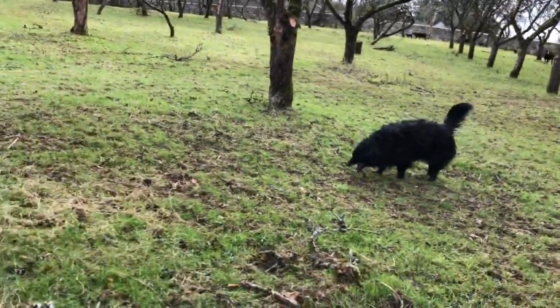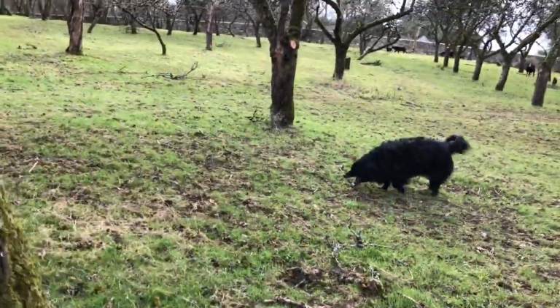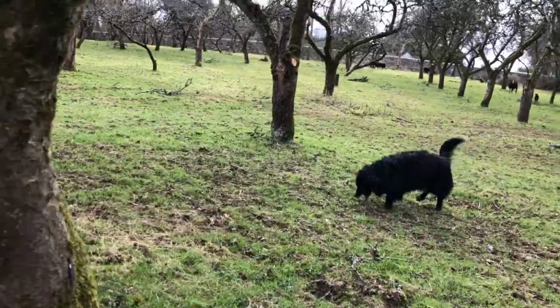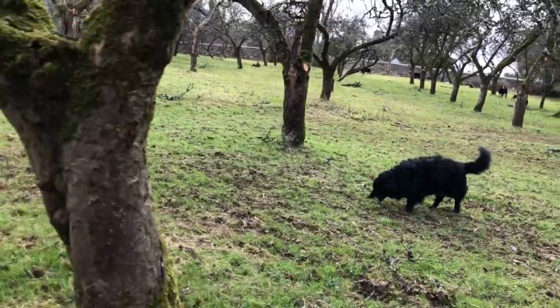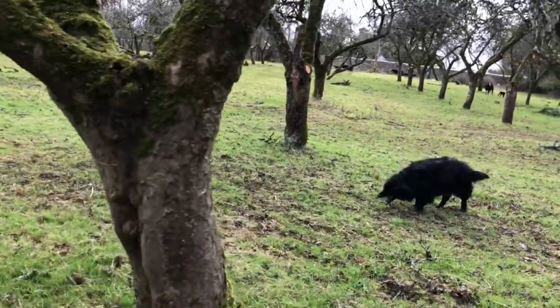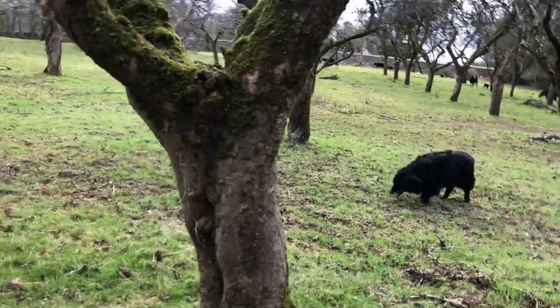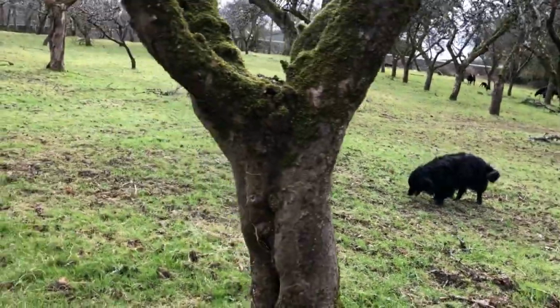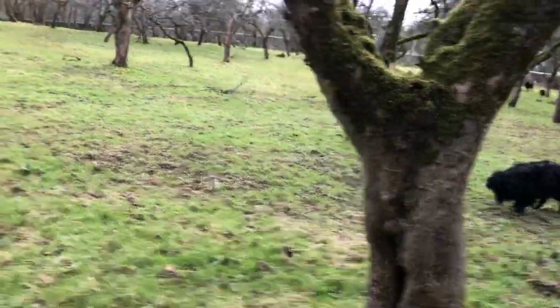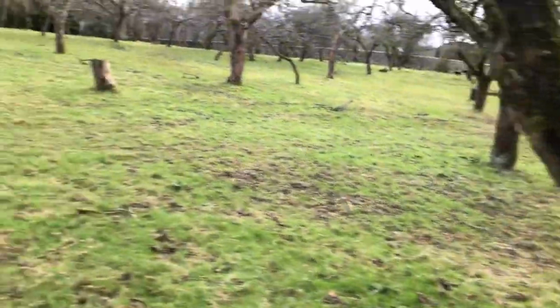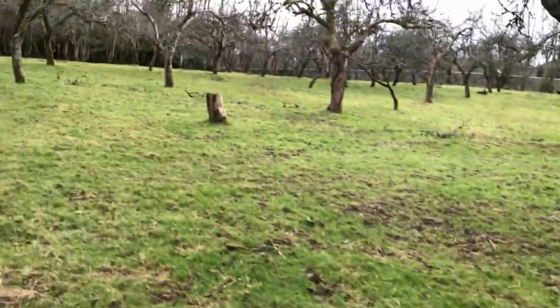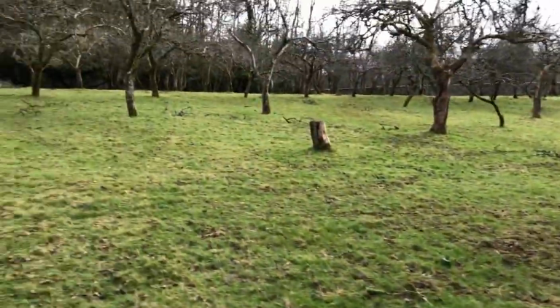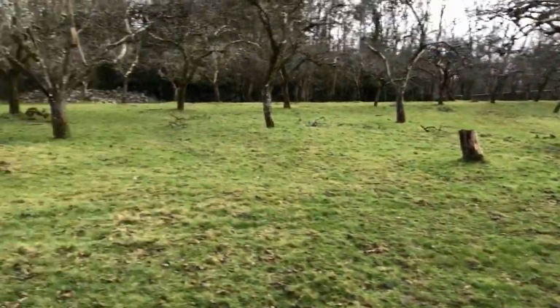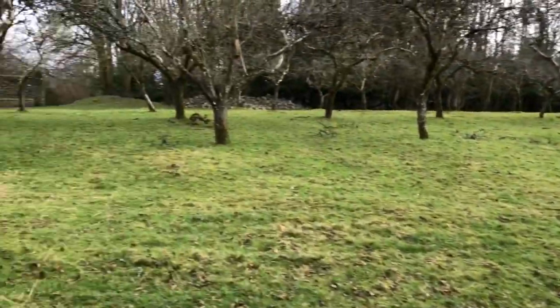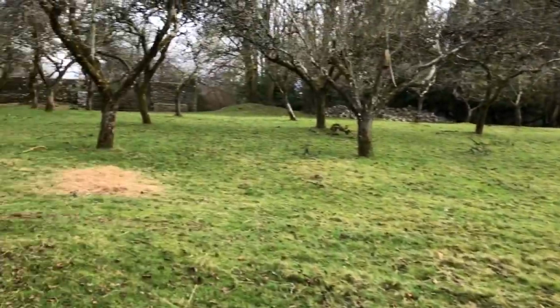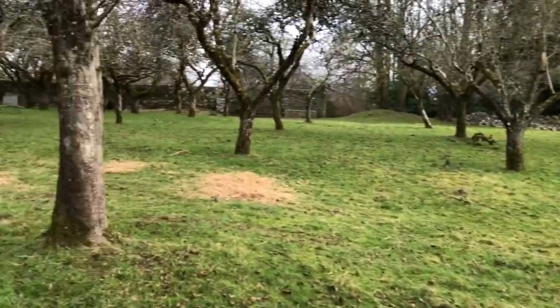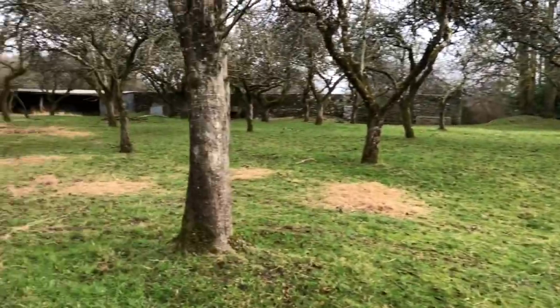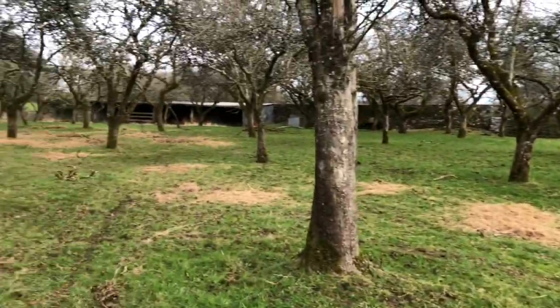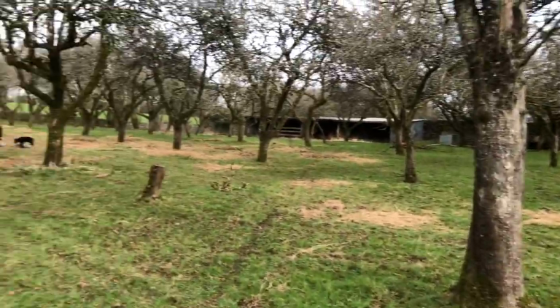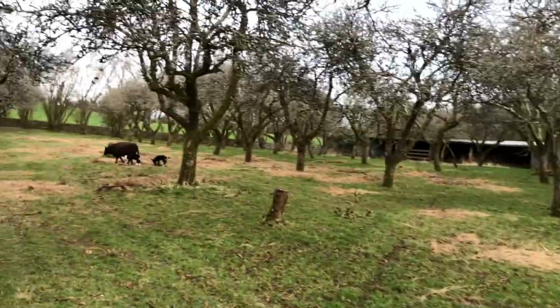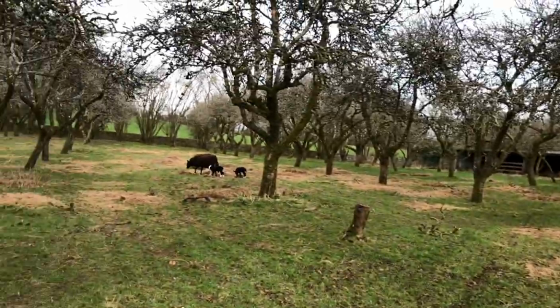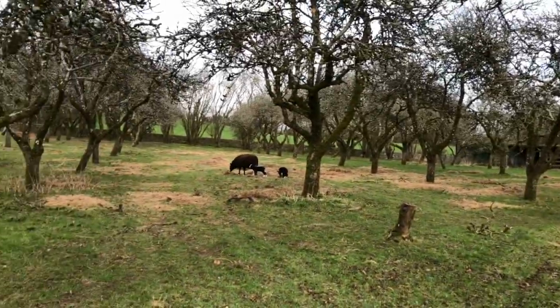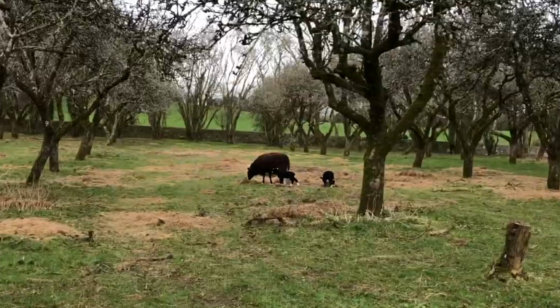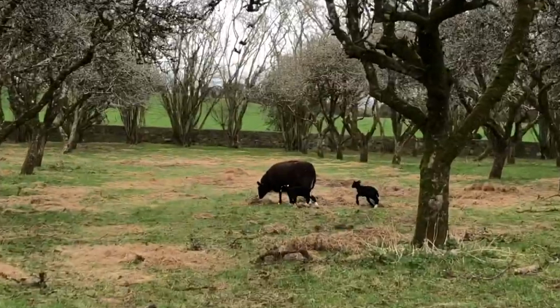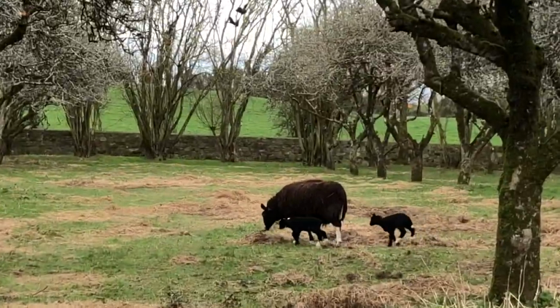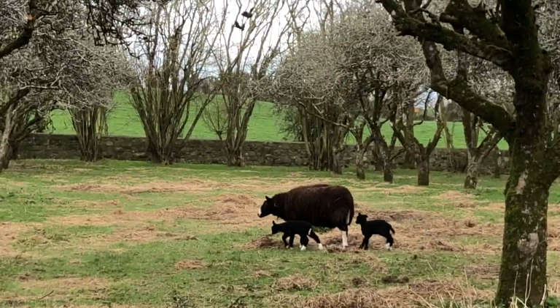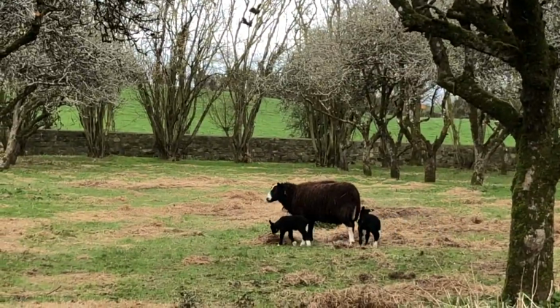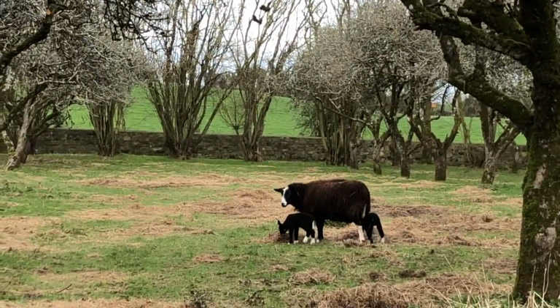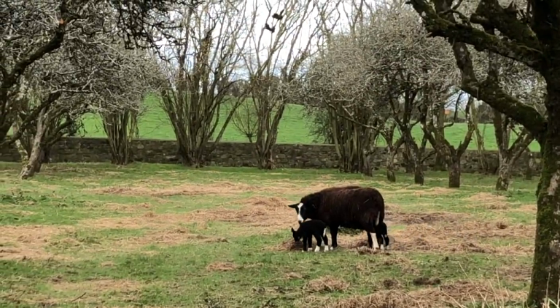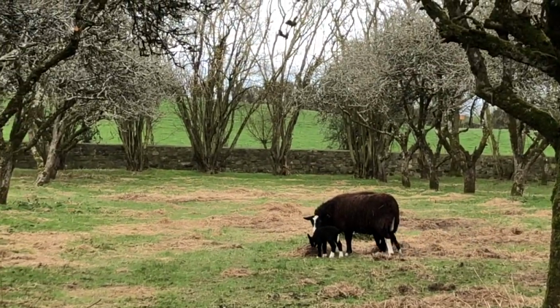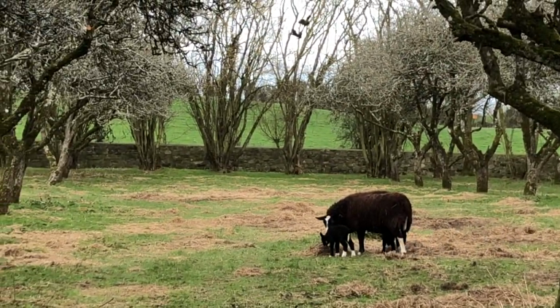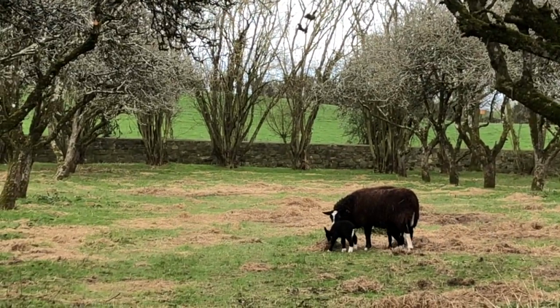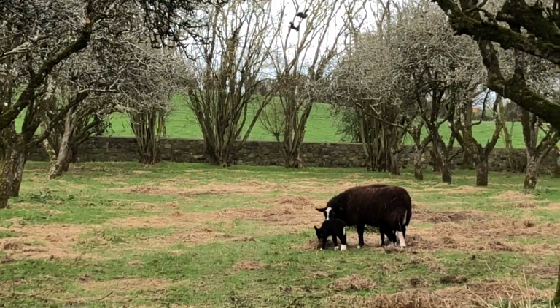Oh, Bear — you've got a bit of a stick in the wrong place. Anyway, the ewes are here now, in the orchard.